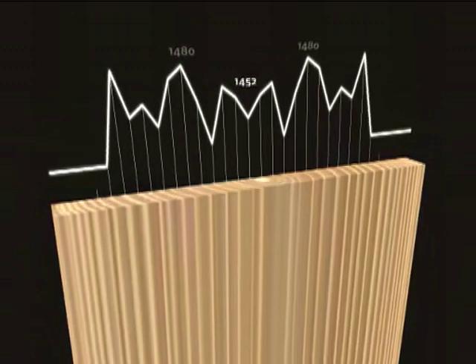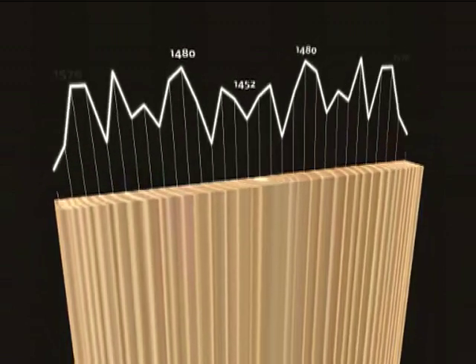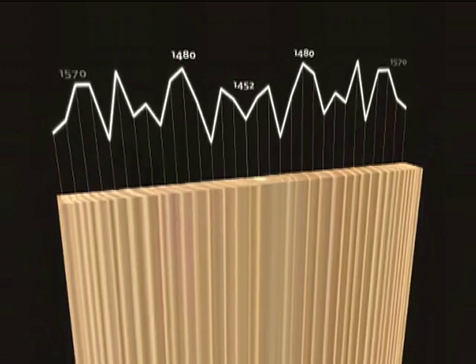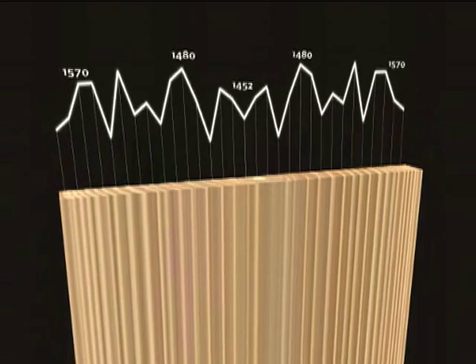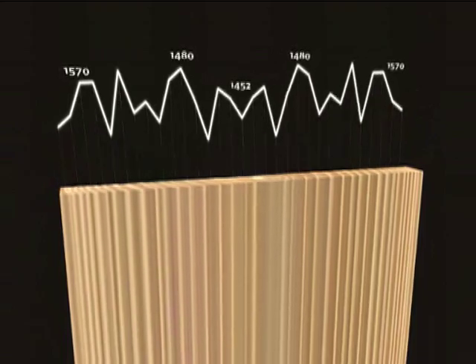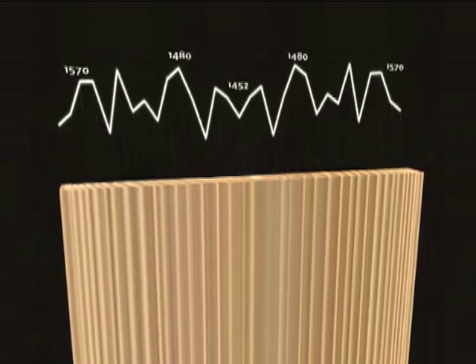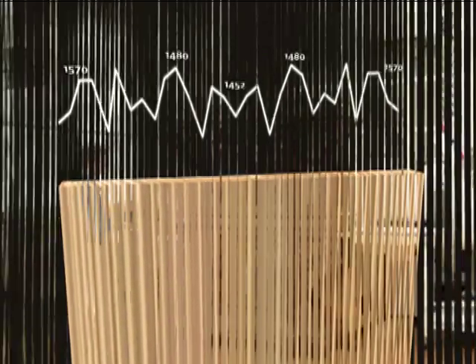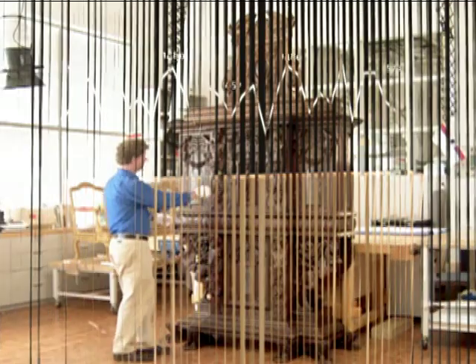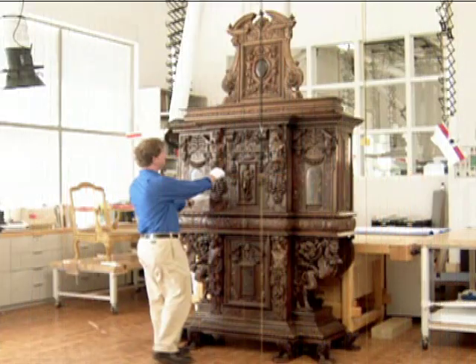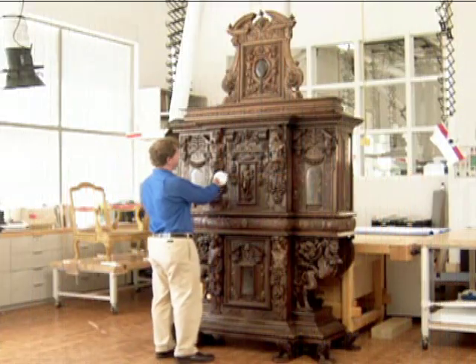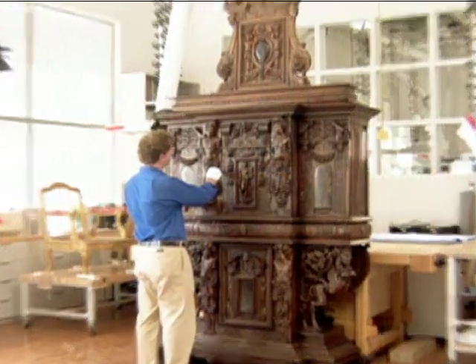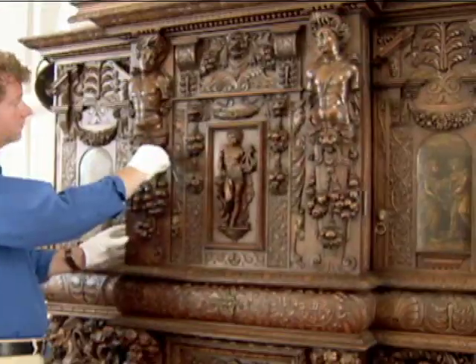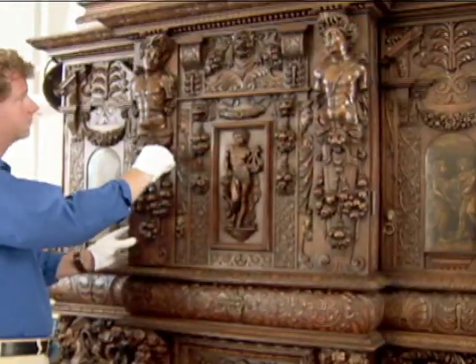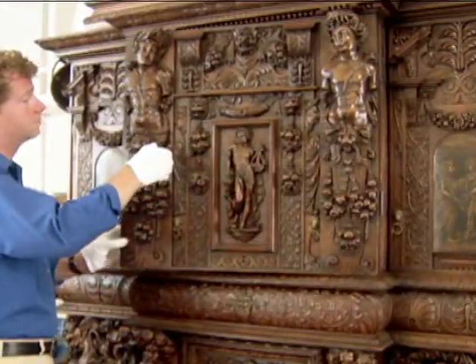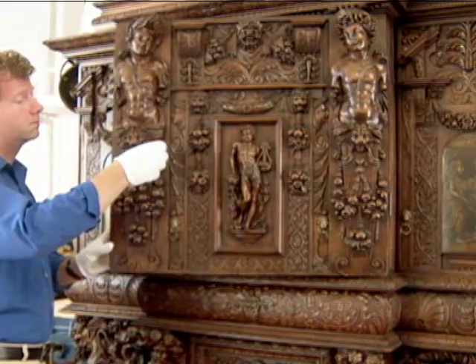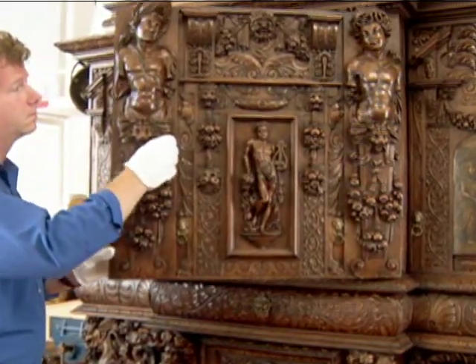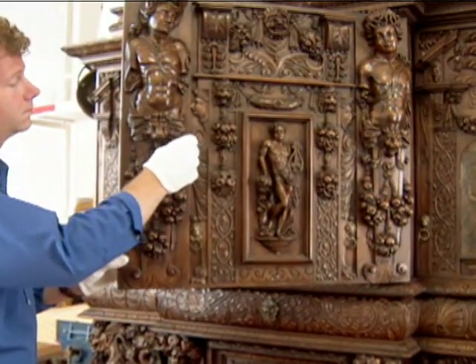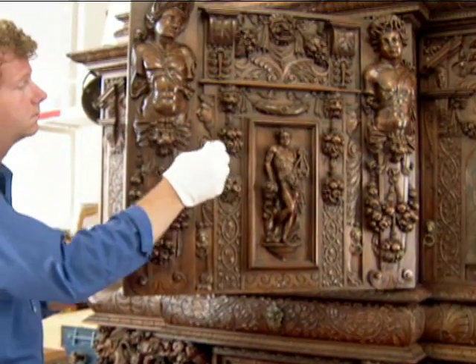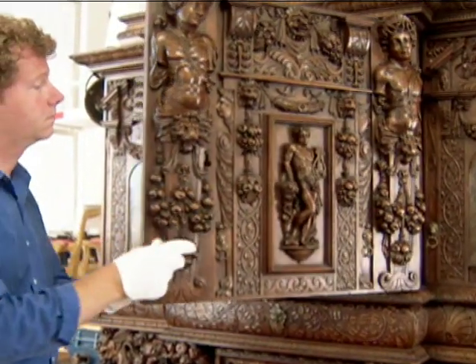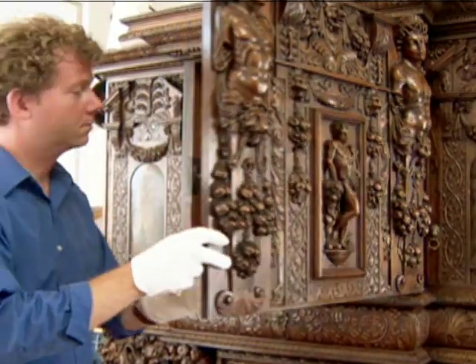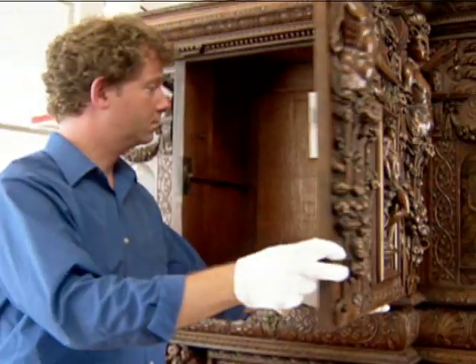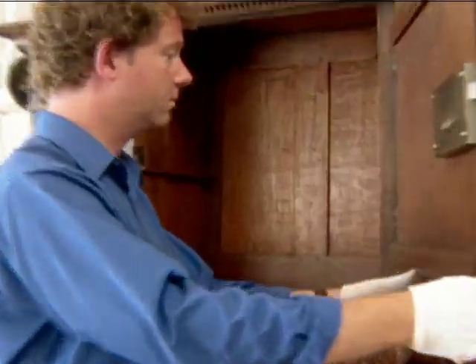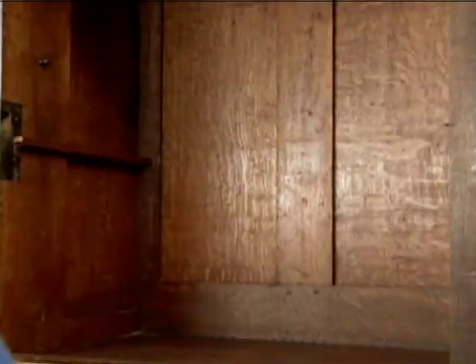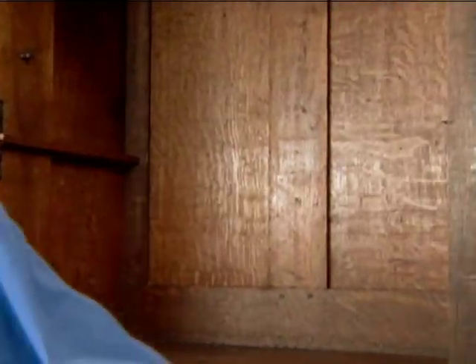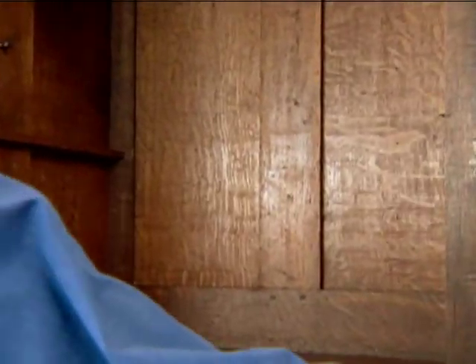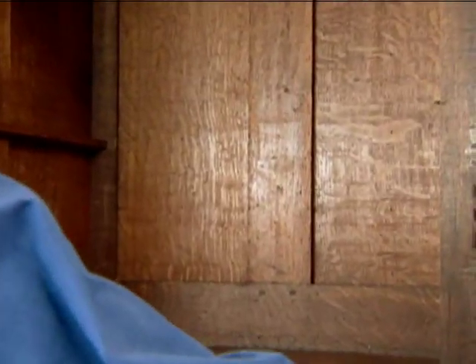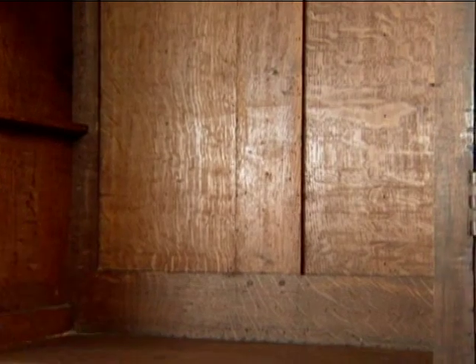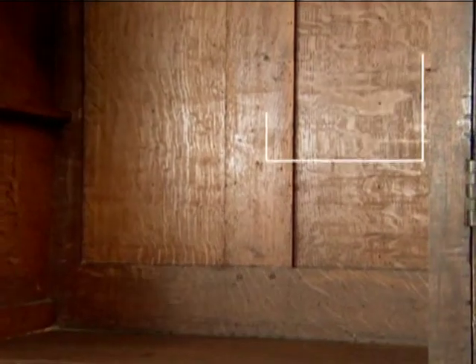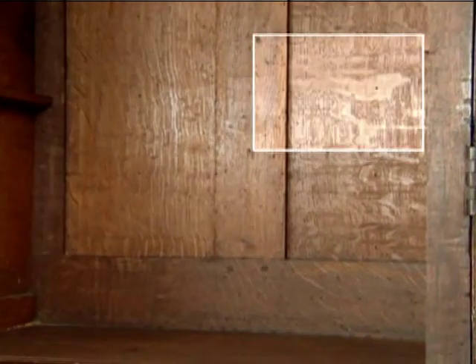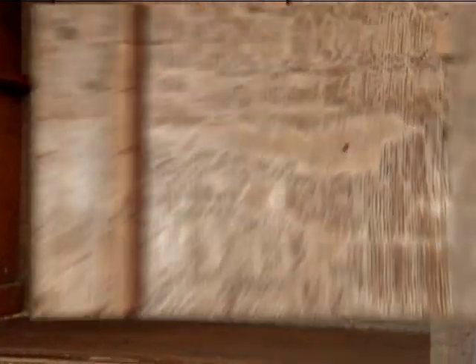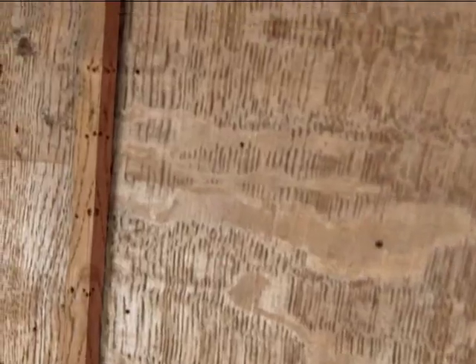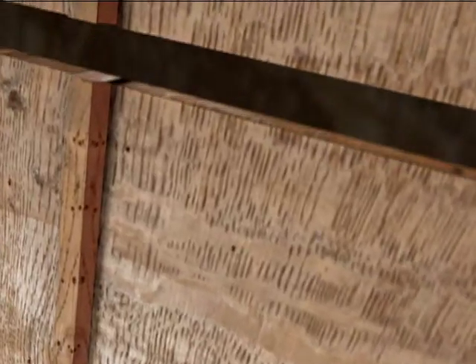Only certain types of wood can be analyzed with dendrochronology. In the case of the cabinet, the oak interior was most suitable, but the end grain of these oak panels, where the tree ring pattern is visible, was inaccessible.